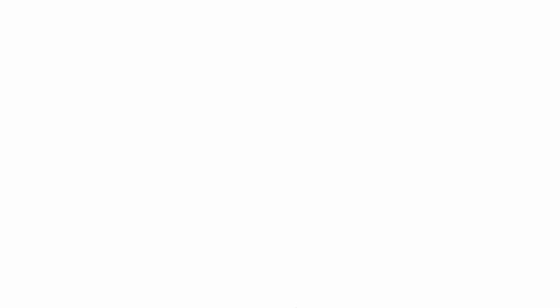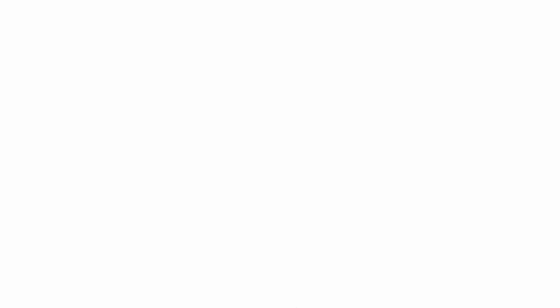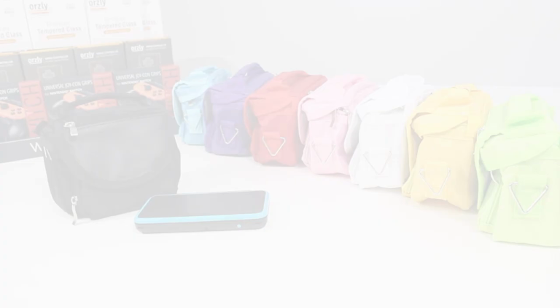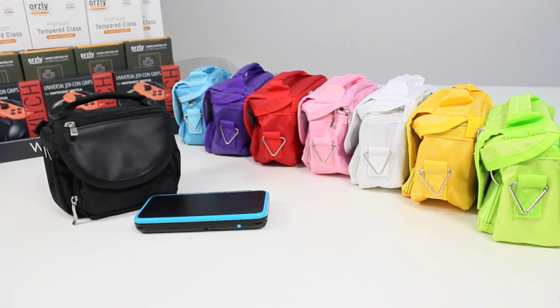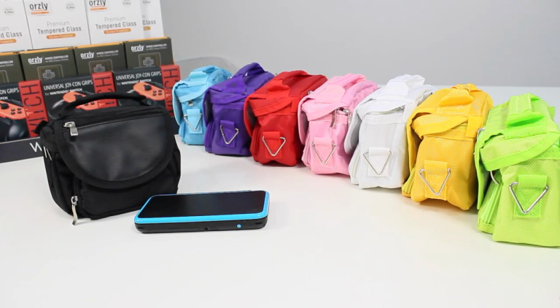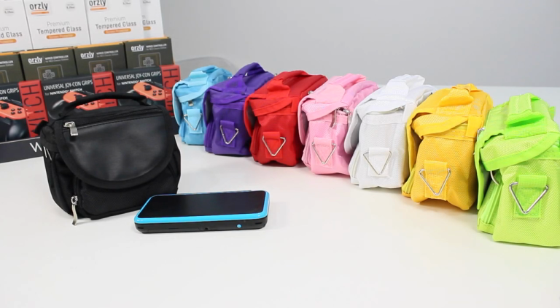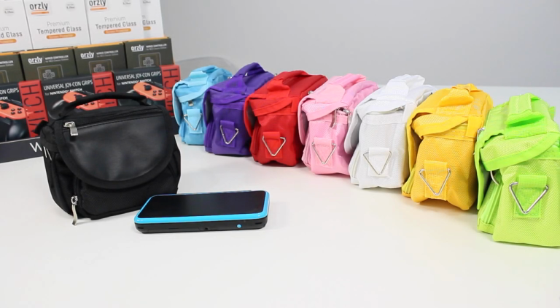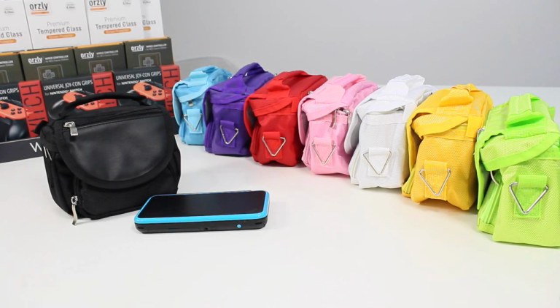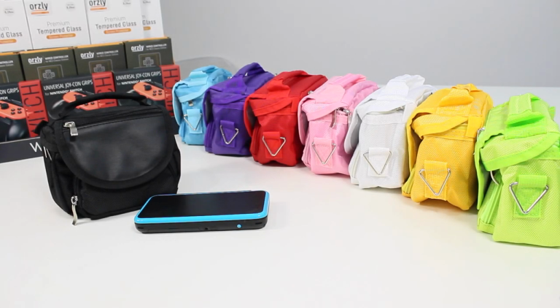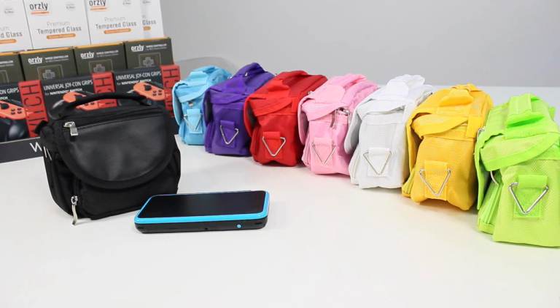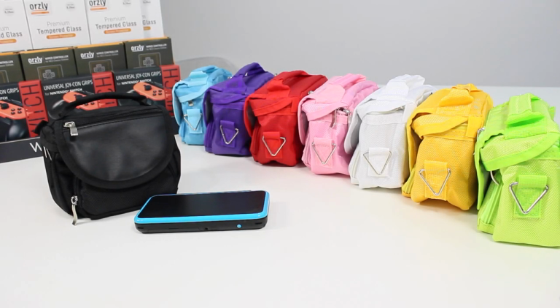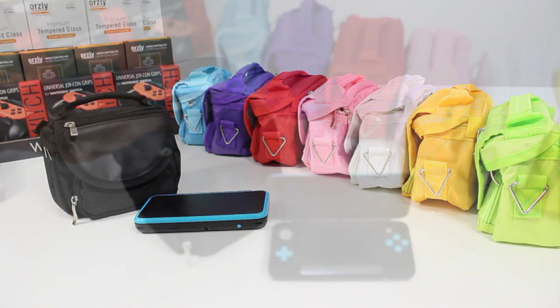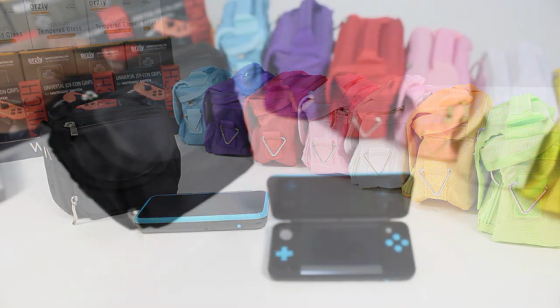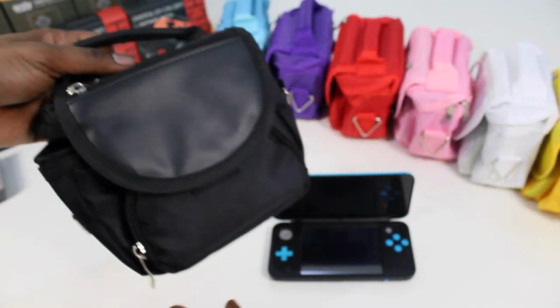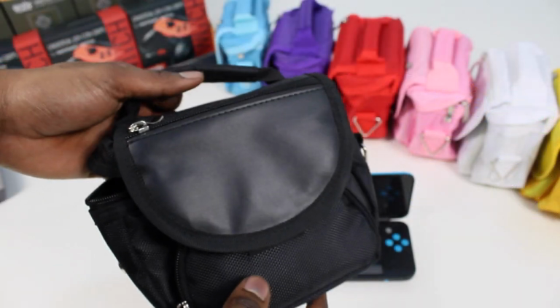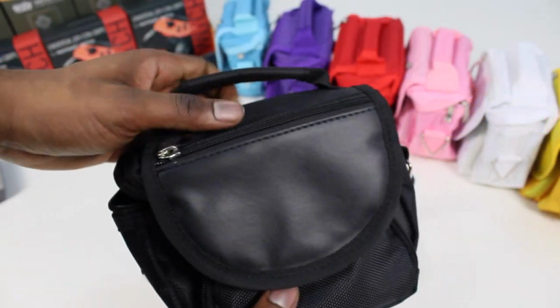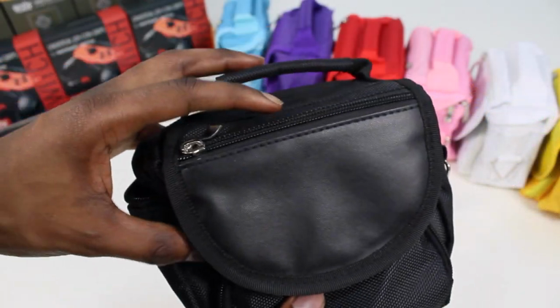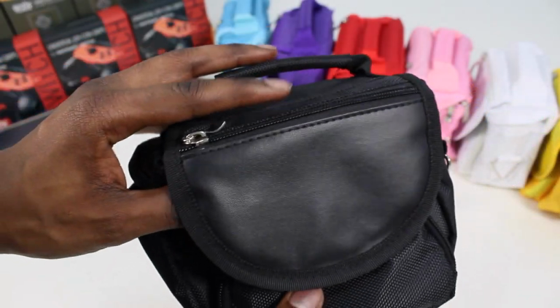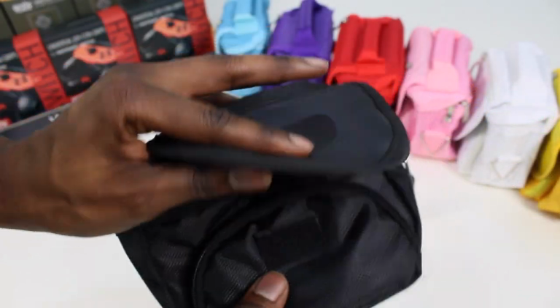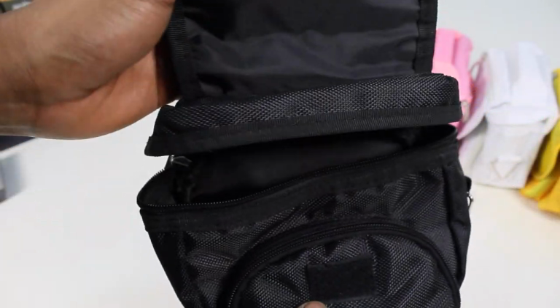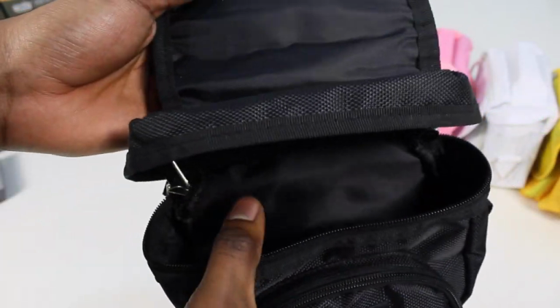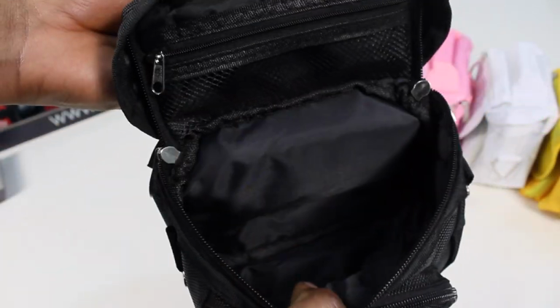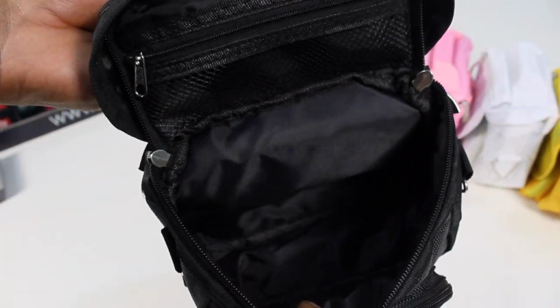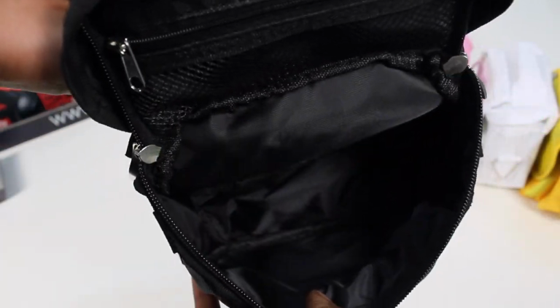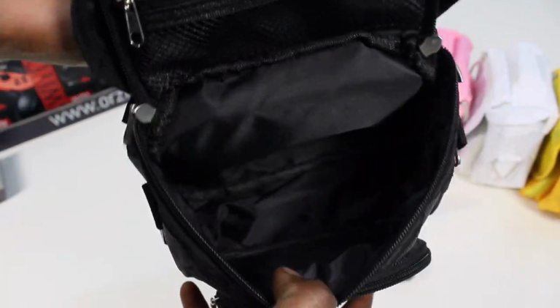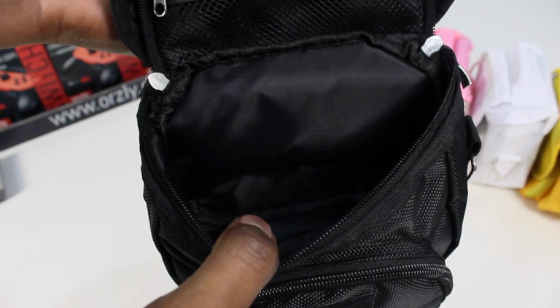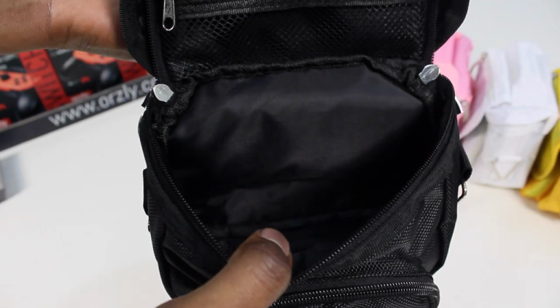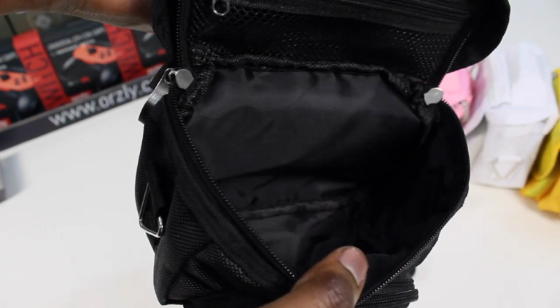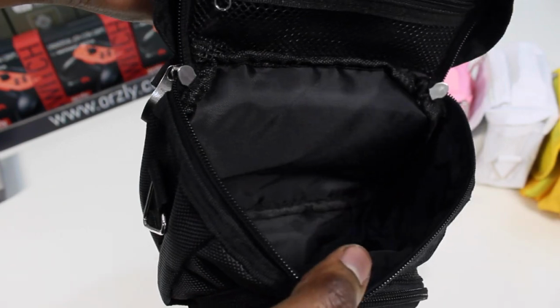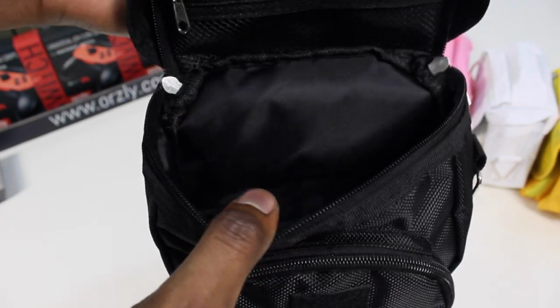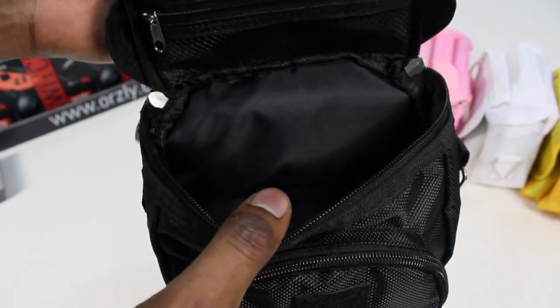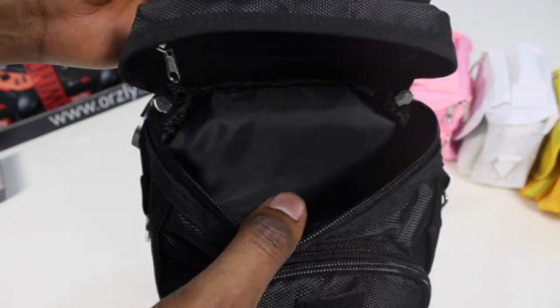Hey guys, today we're looking at the Audley travel bag for the Nintendo DS. It'll fit your DS, games, power cables and still have room for other accessories like your keys, wallet and your phone.